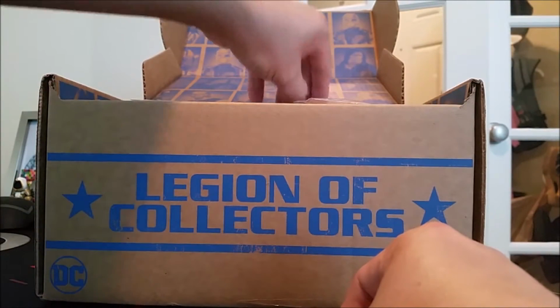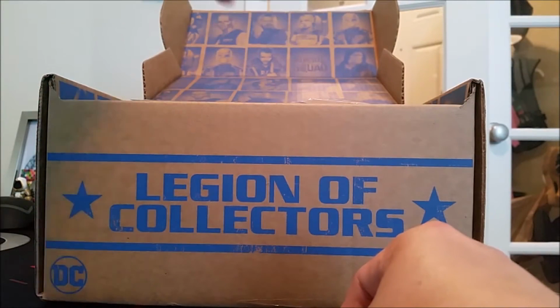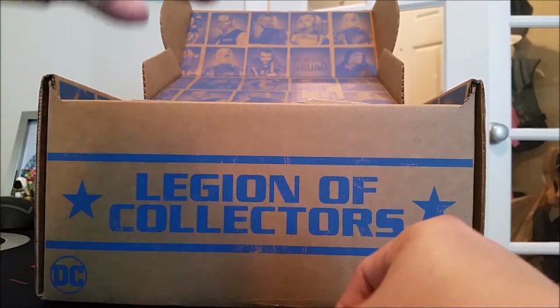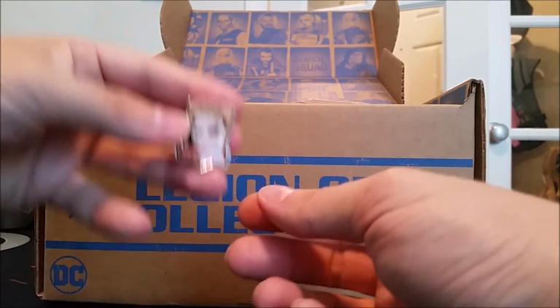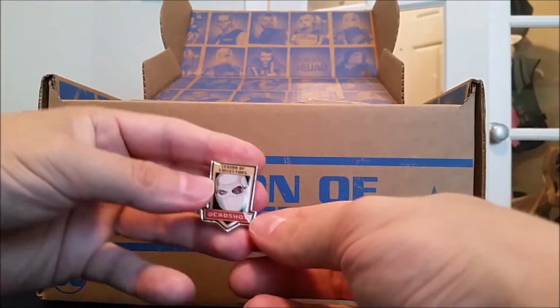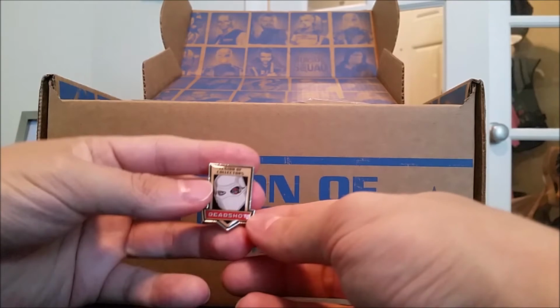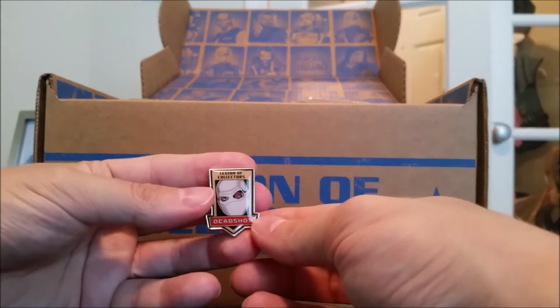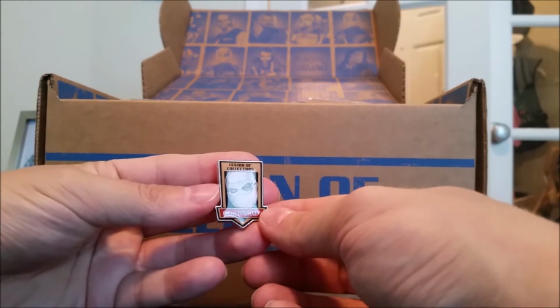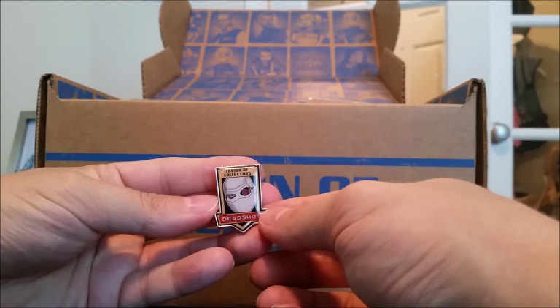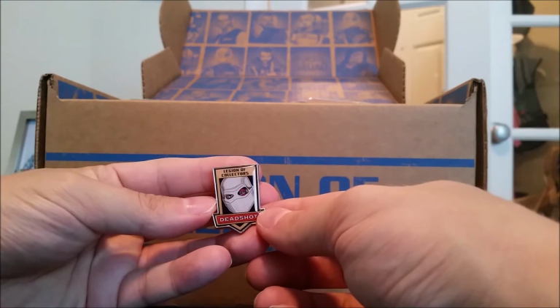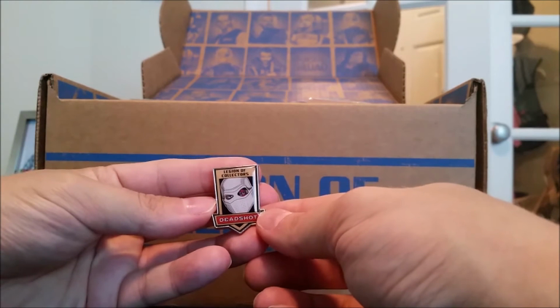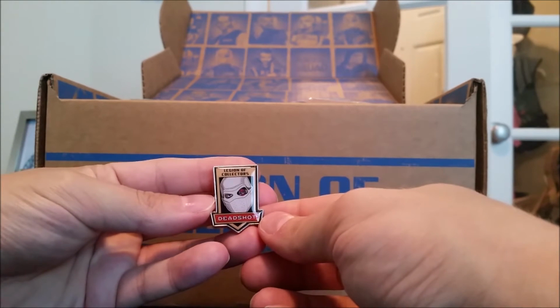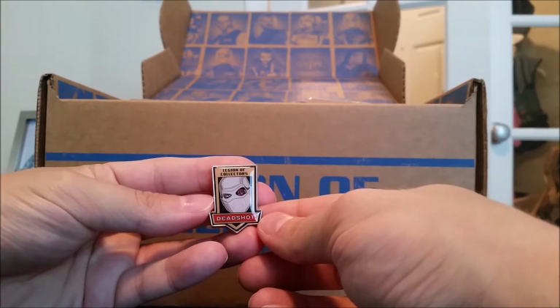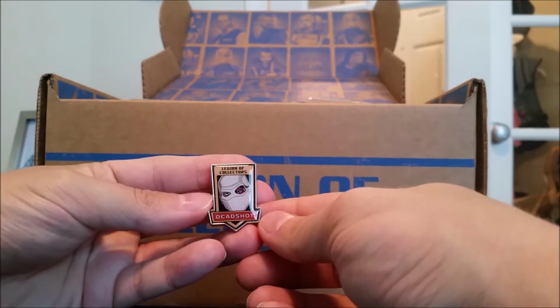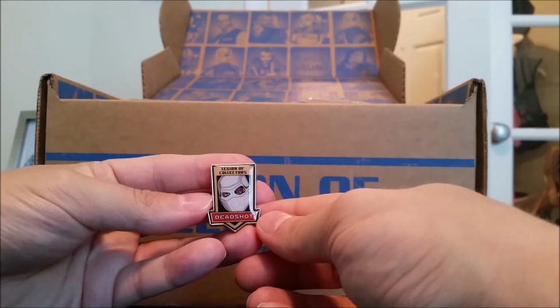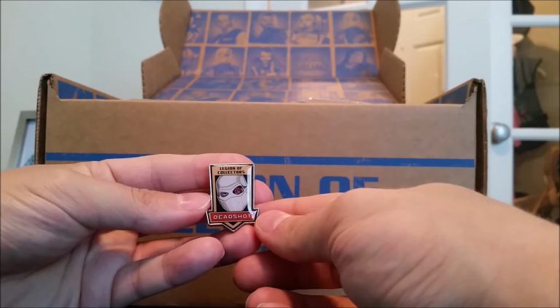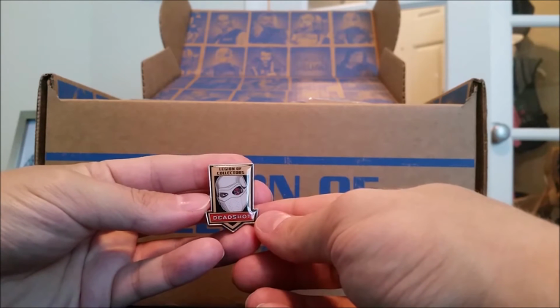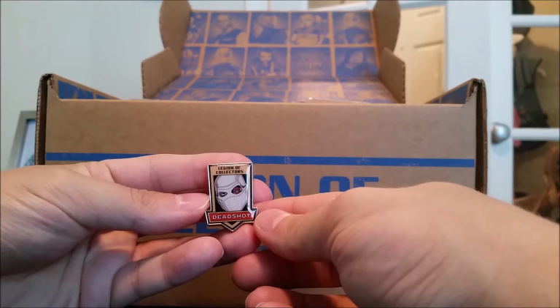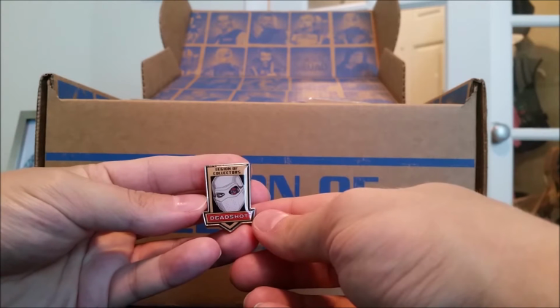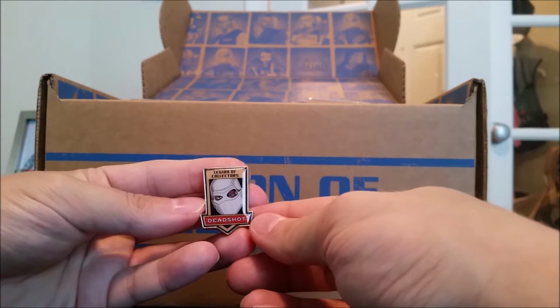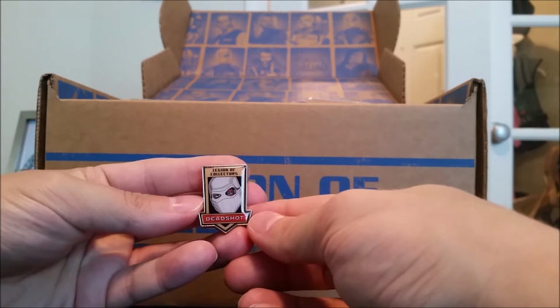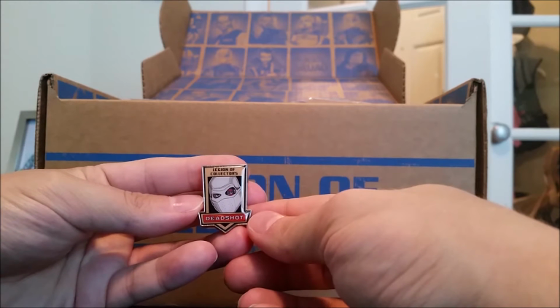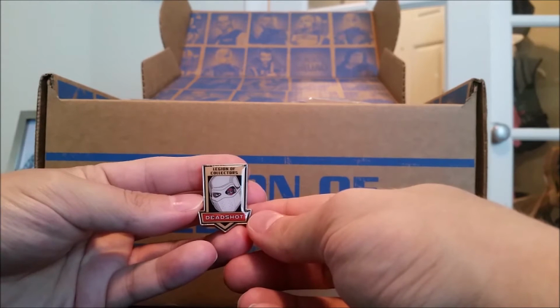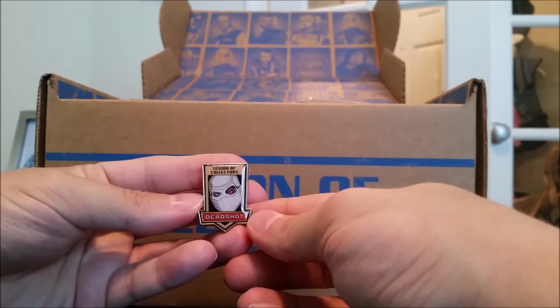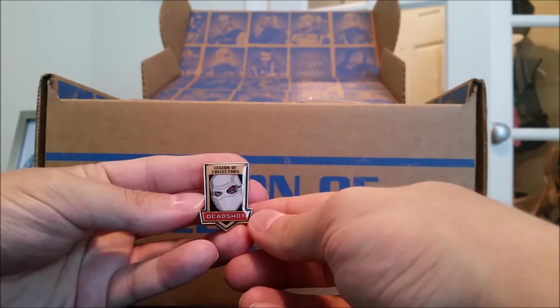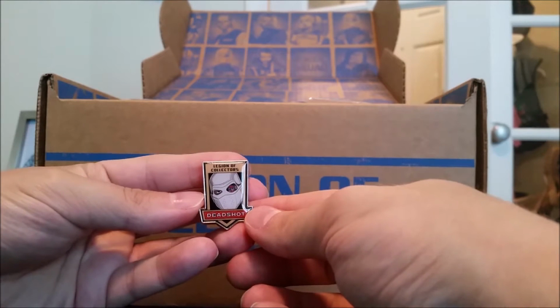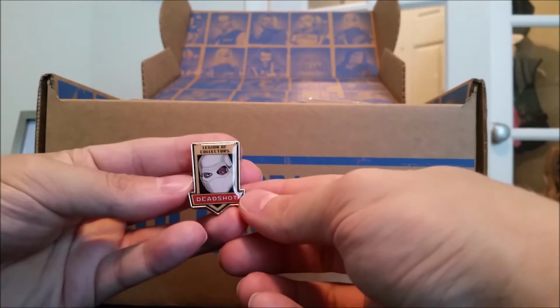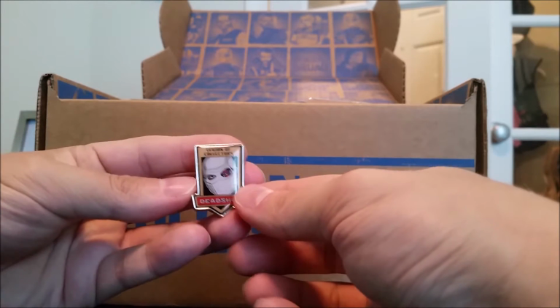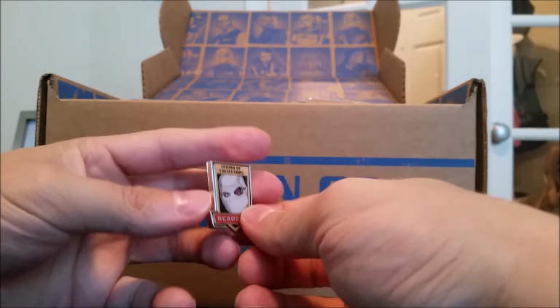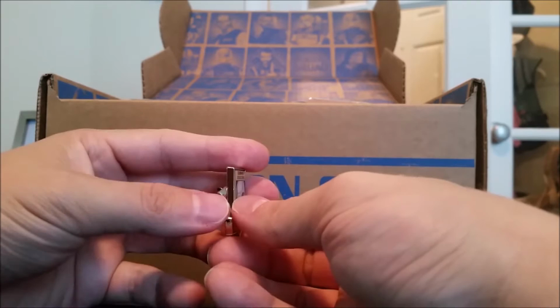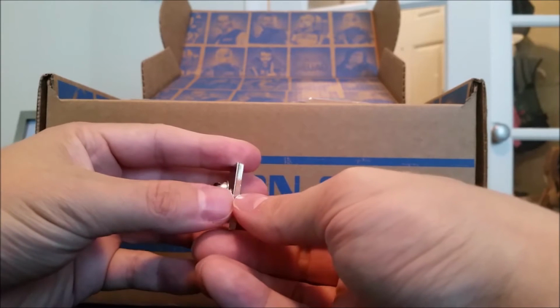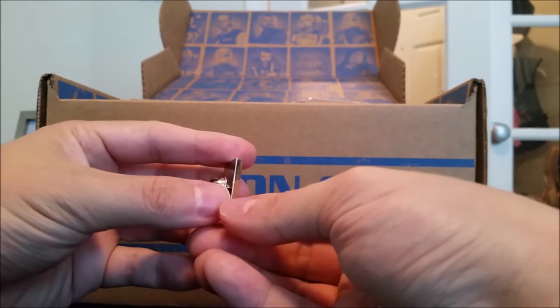Okay, first off in this box, we have this month's pin. It is of Deadshot, again from the upcoming movie Suicide Squad. It's very neat. Very thick.